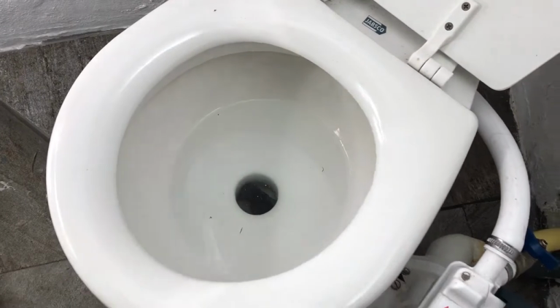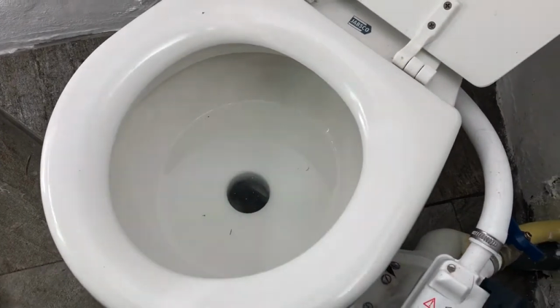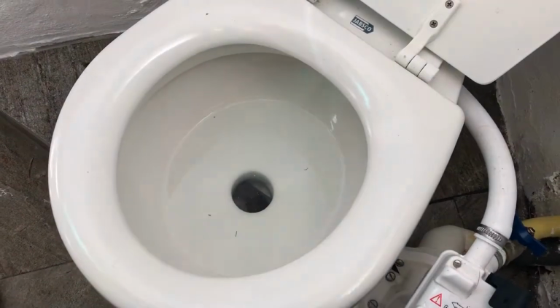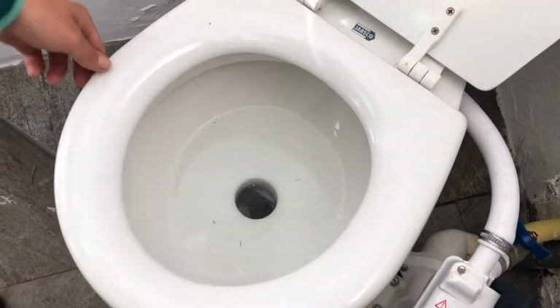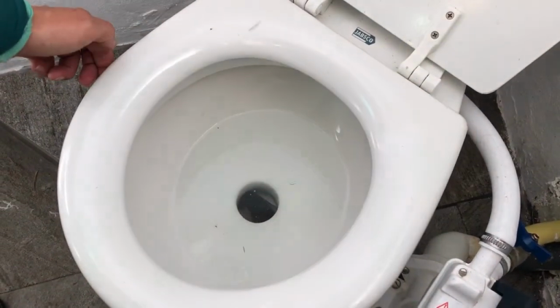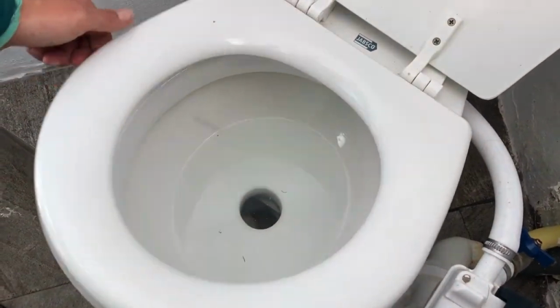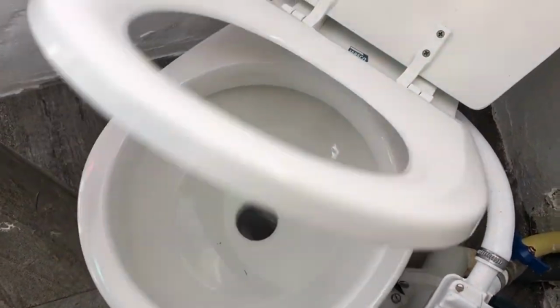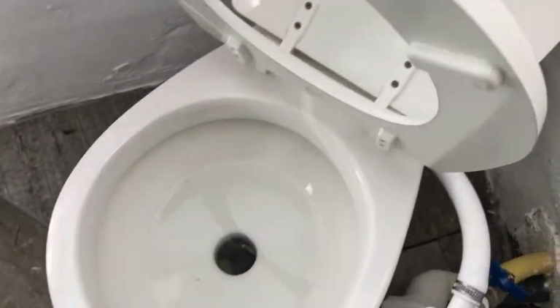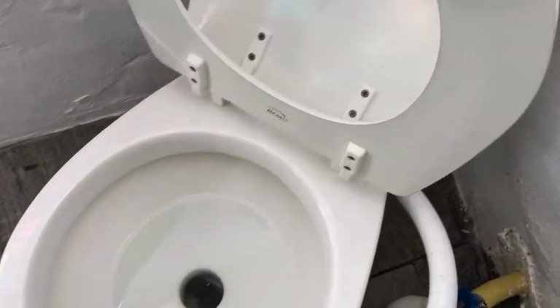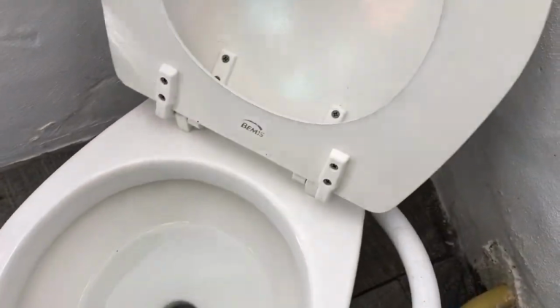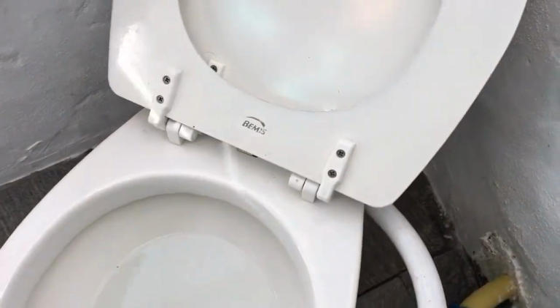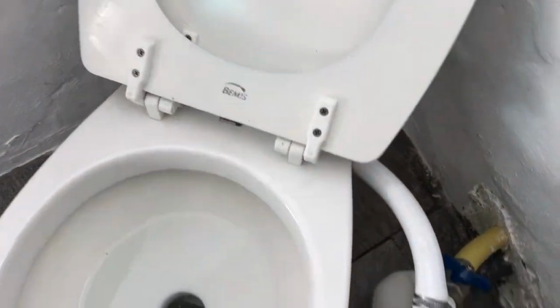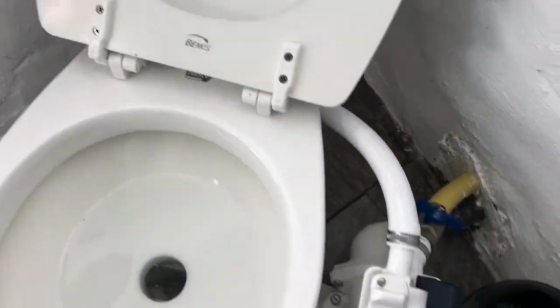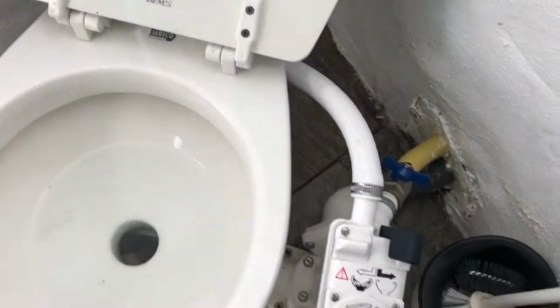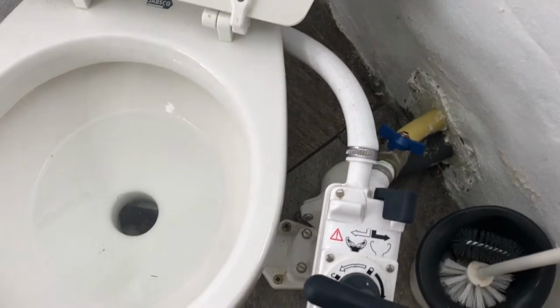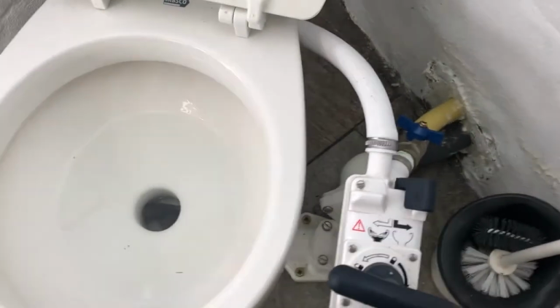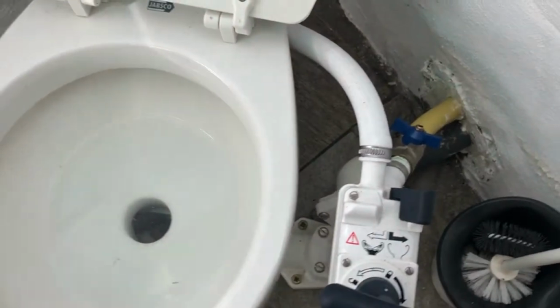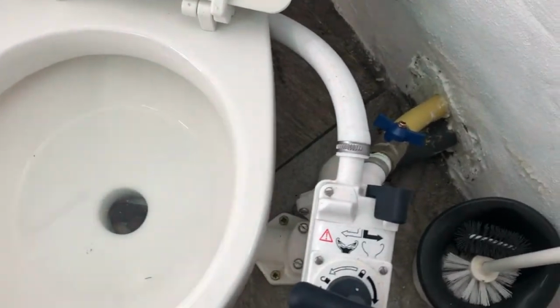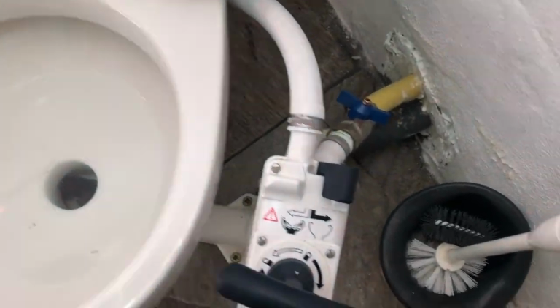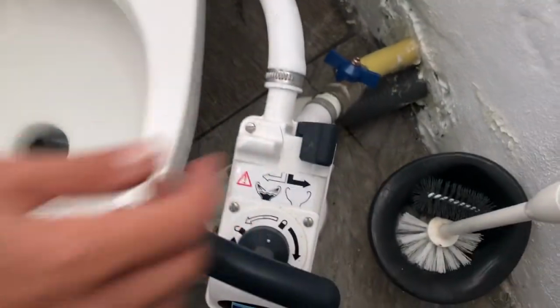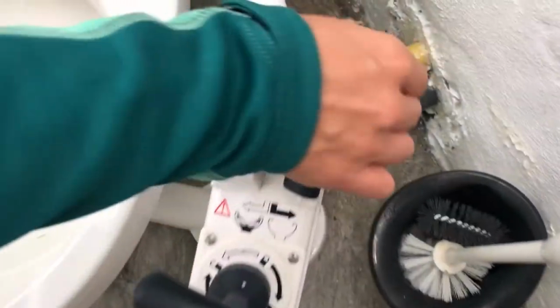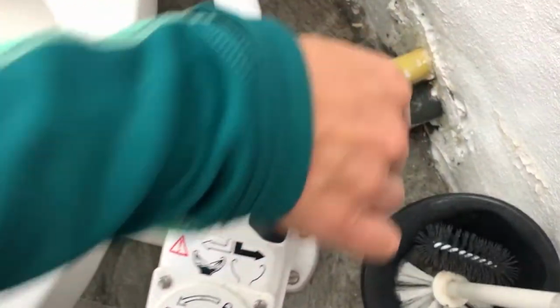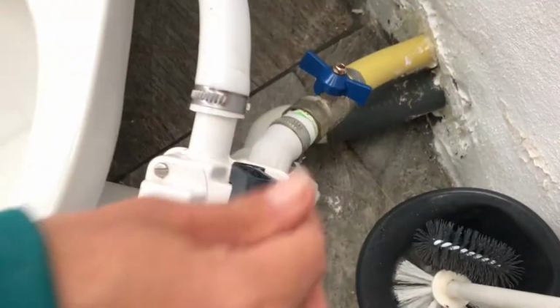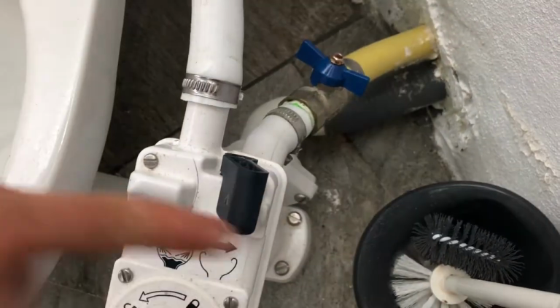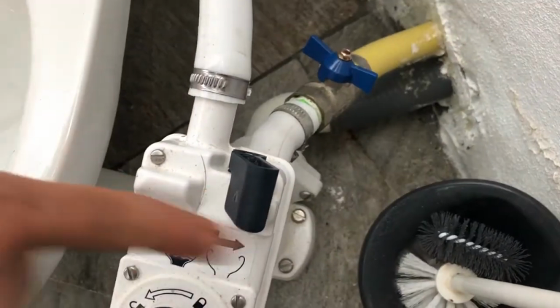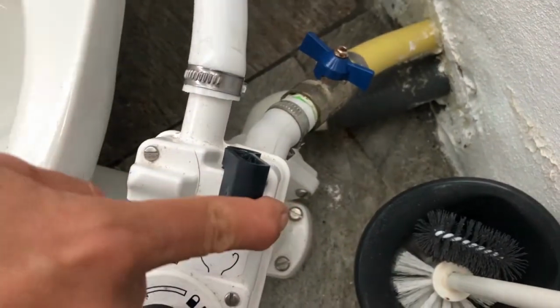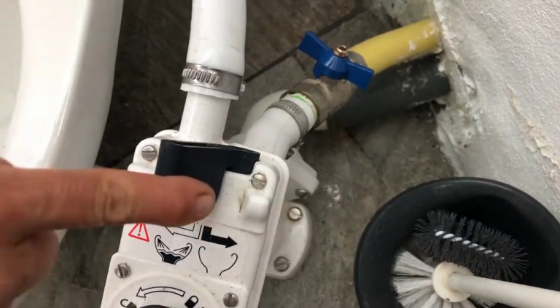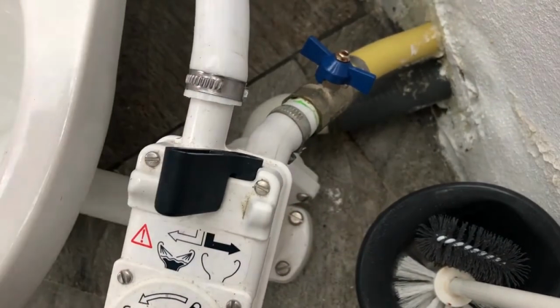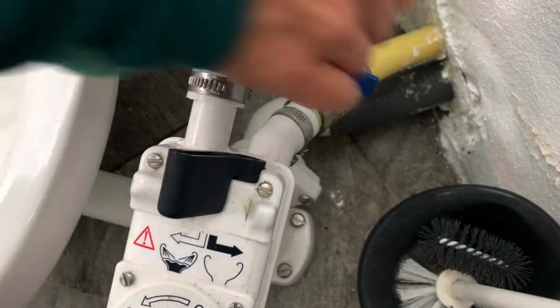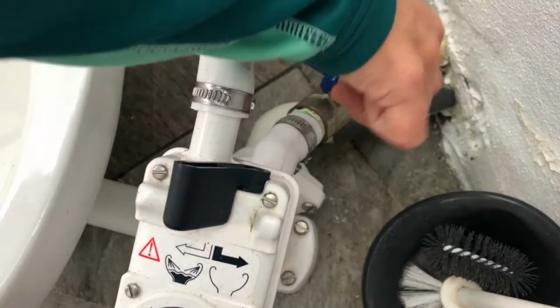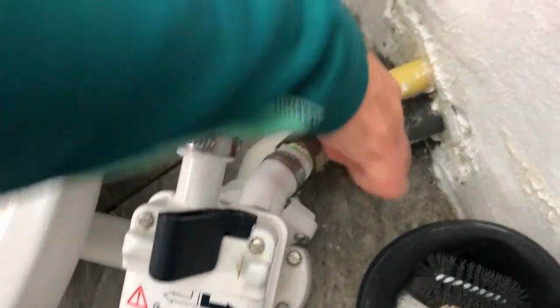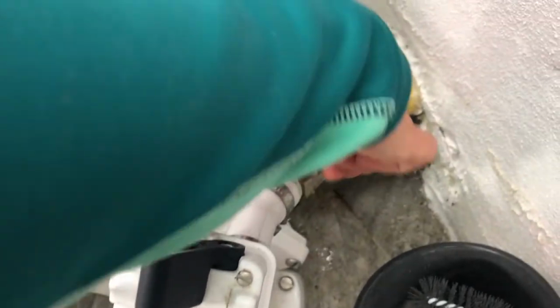After having used the toilet, we raise the seat. Next, we open the middle valve and then the rear one. This allows water to enter the toilet bowl and fill it as needed.